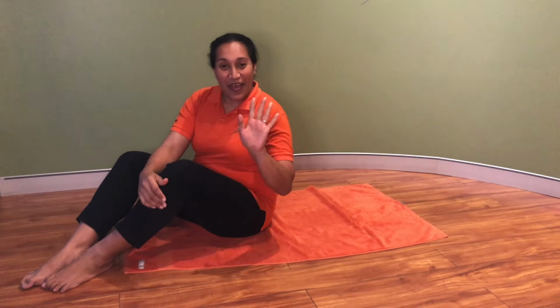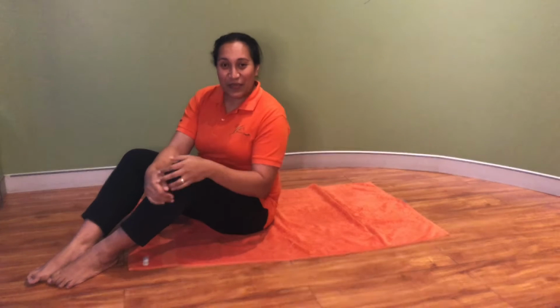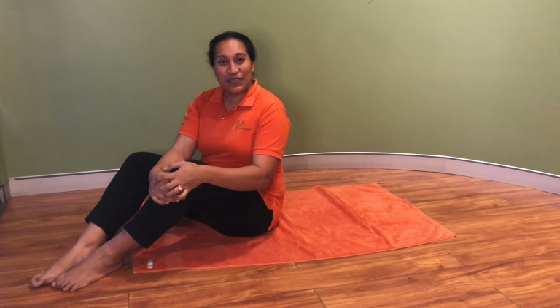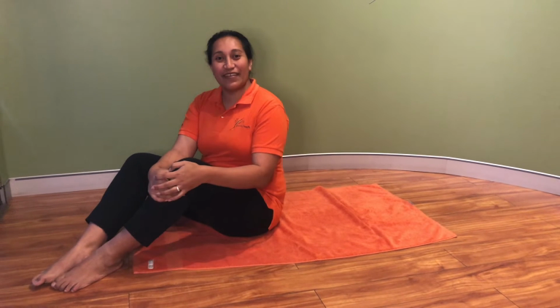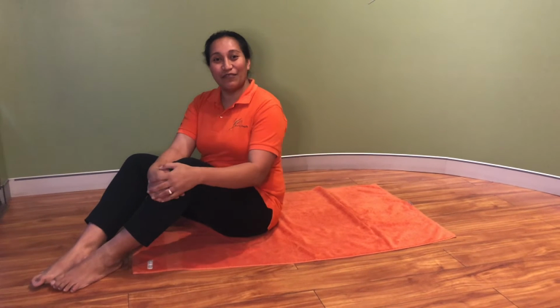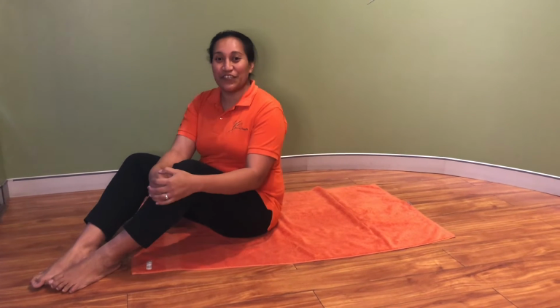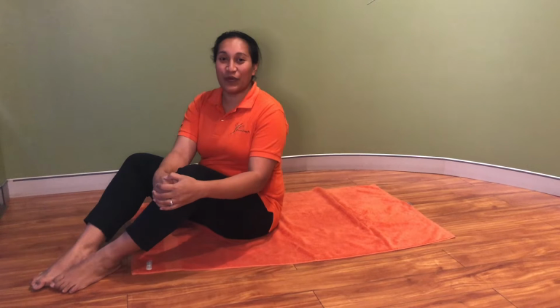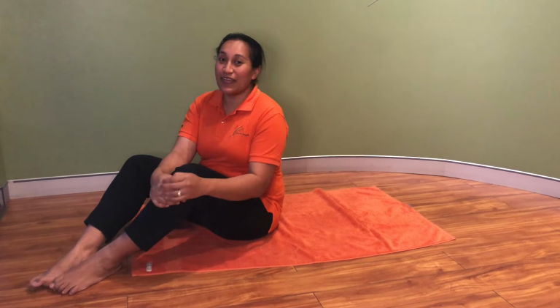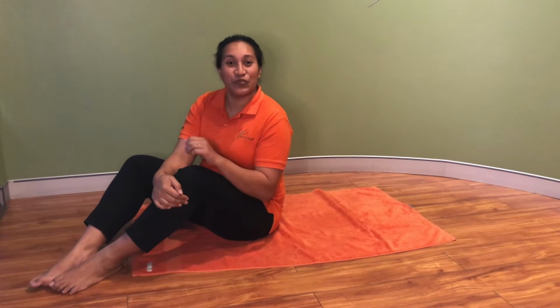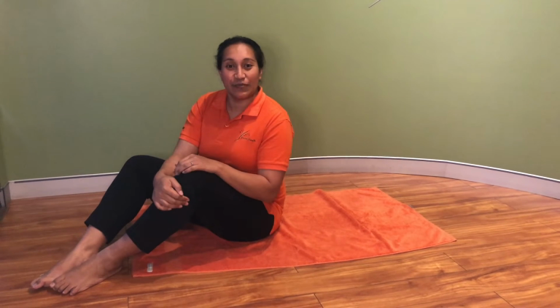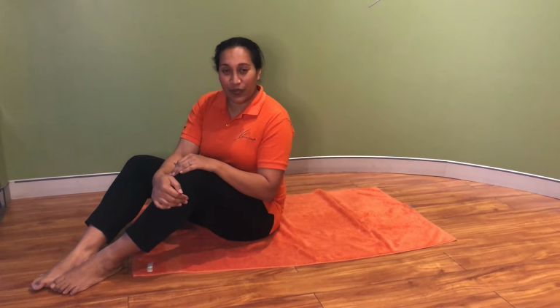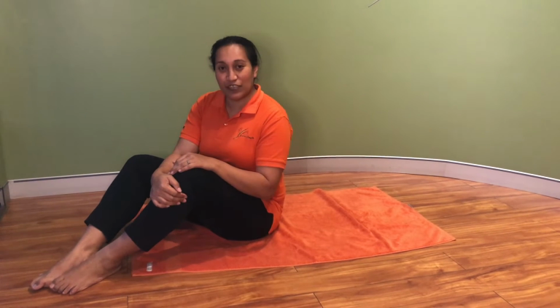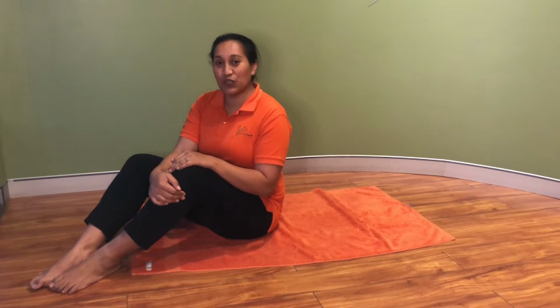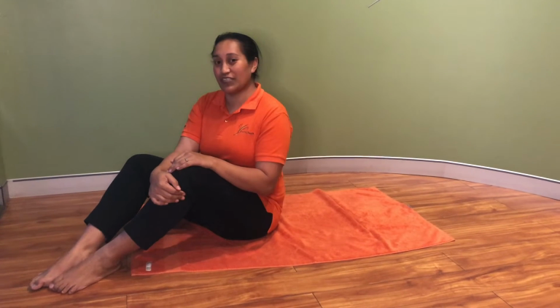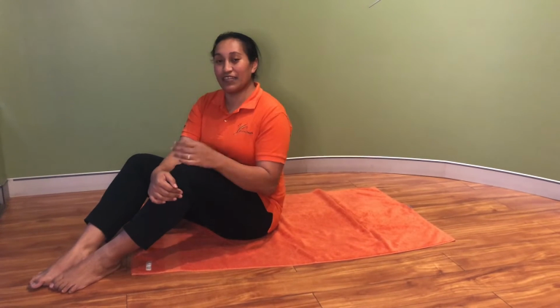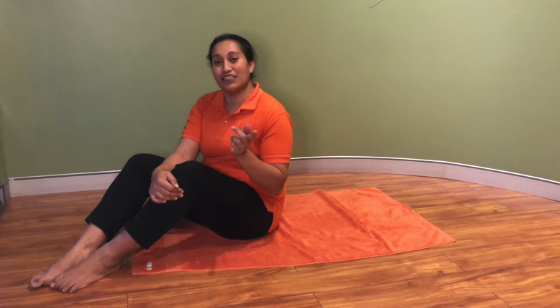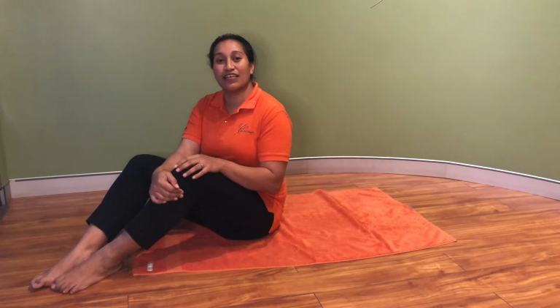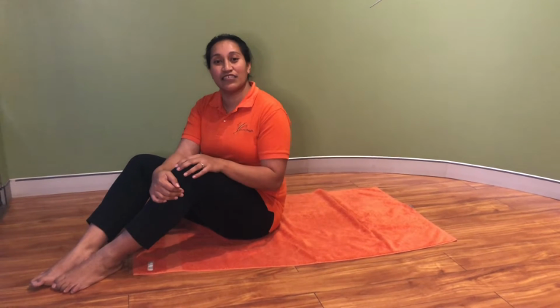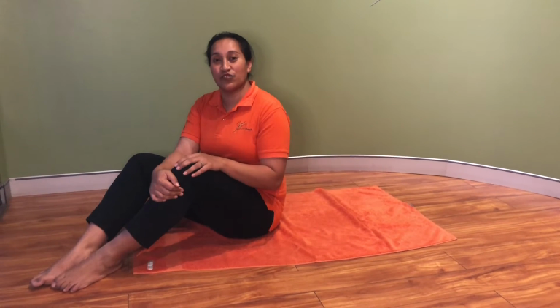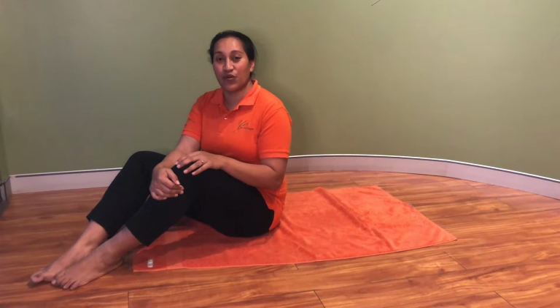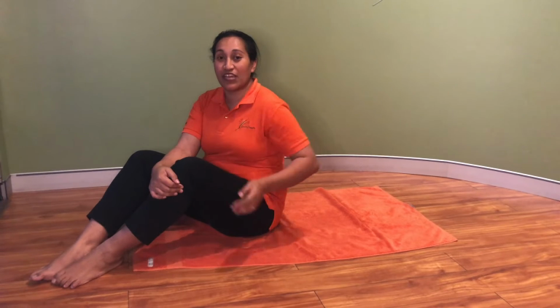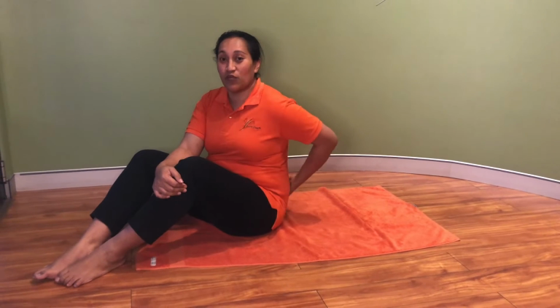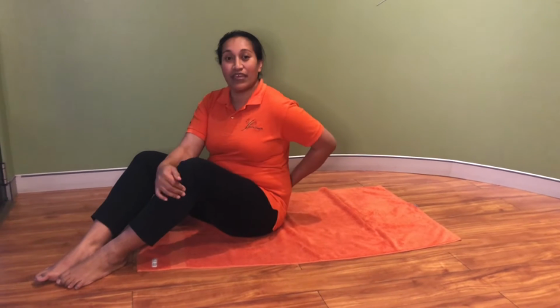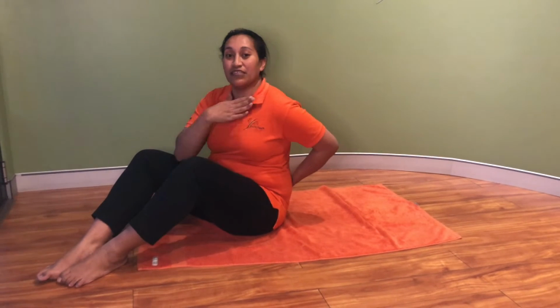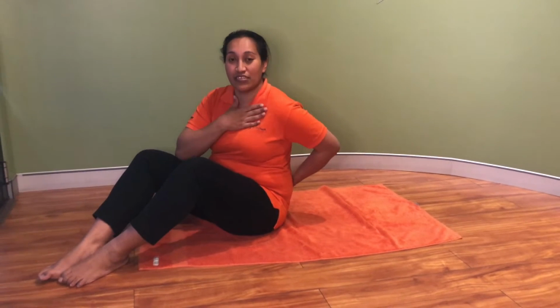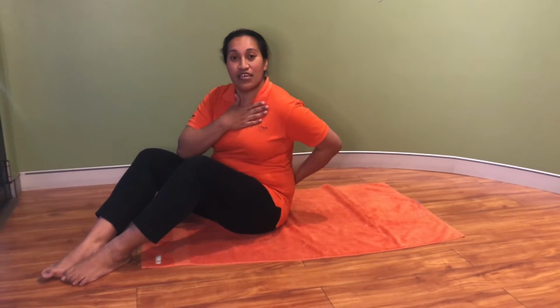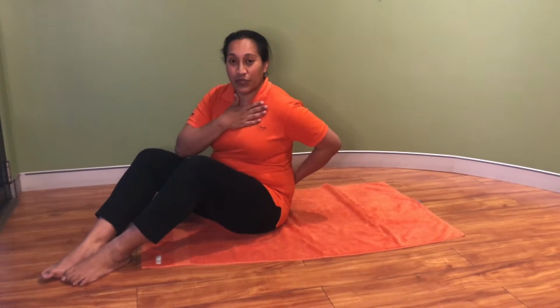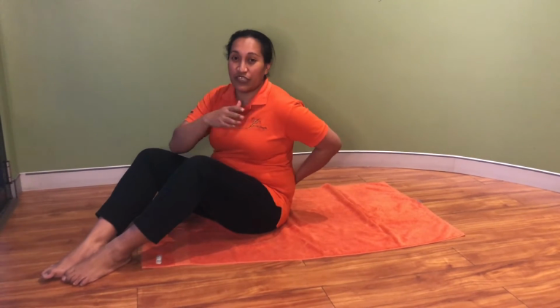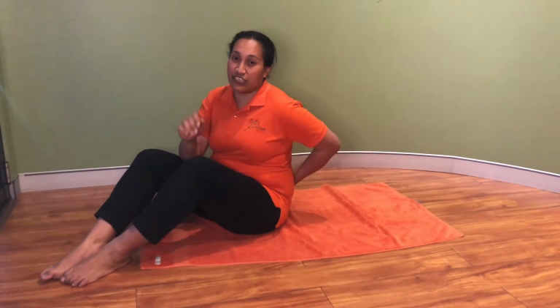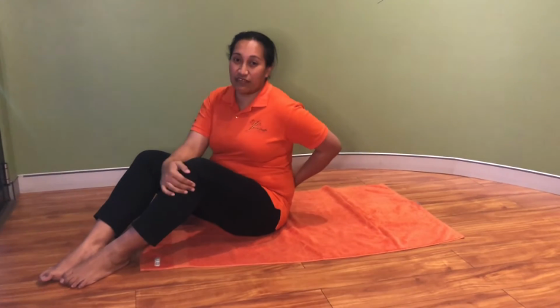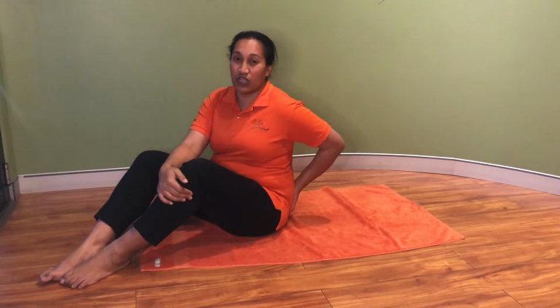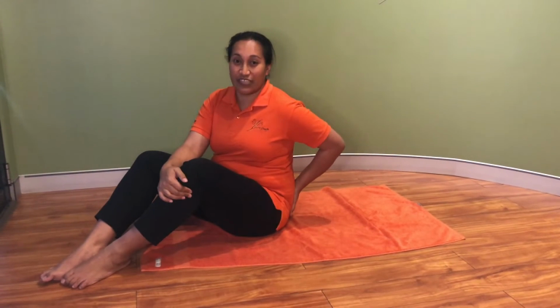Hi, my name is Sapoya. I'm from Team Pila. Let's do some supine spinal twist today. This exercise is good for tight lower back and chest, especially when you're sitting down for a long day.